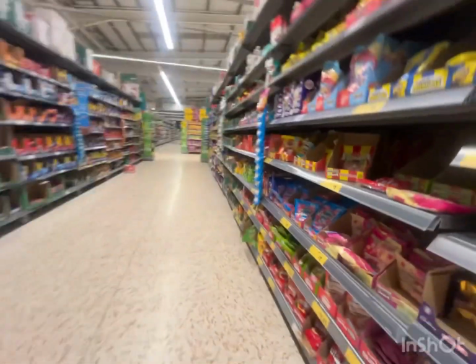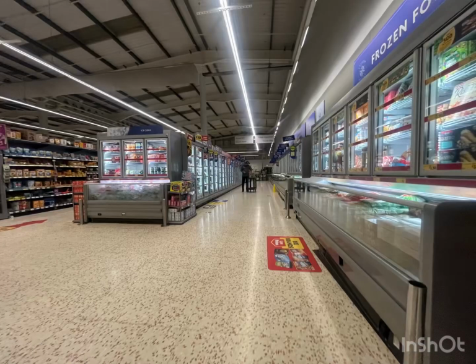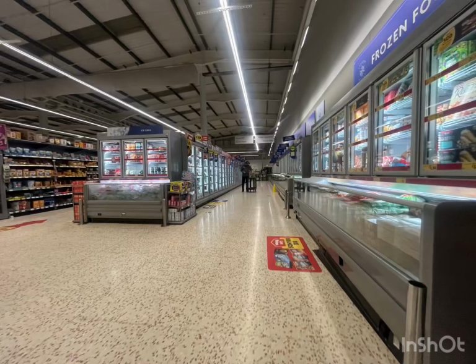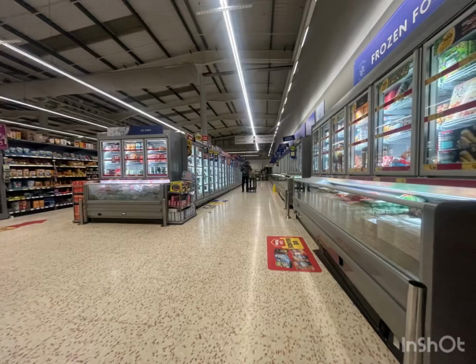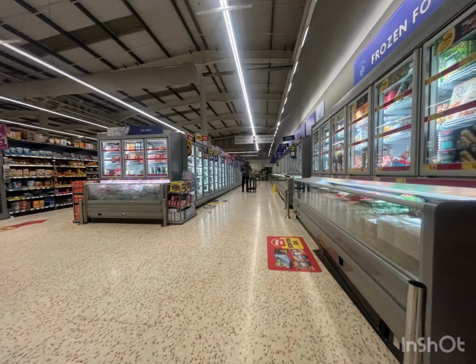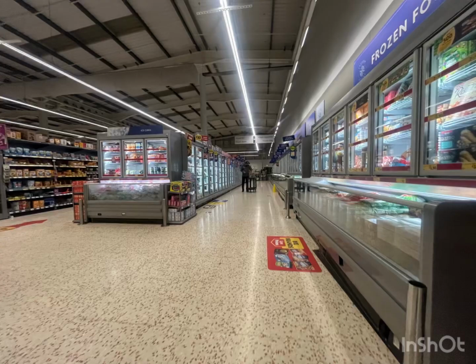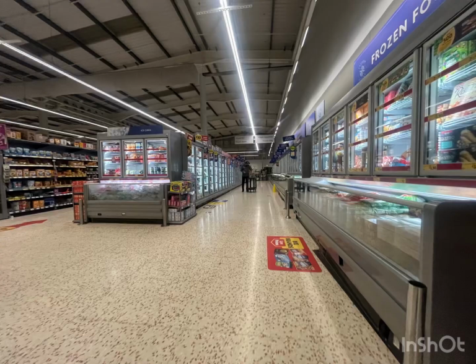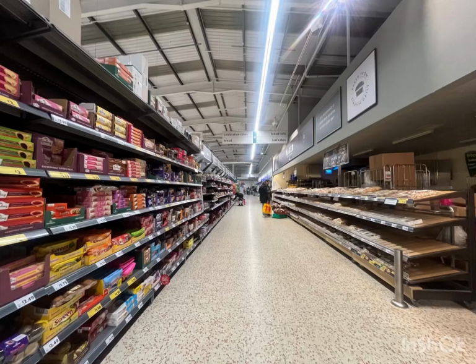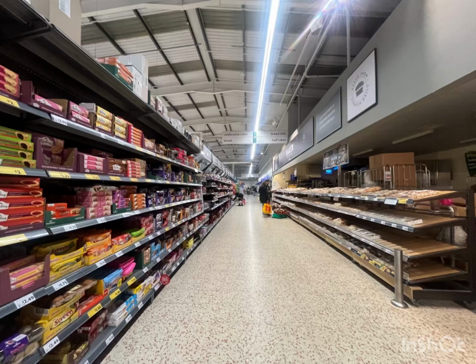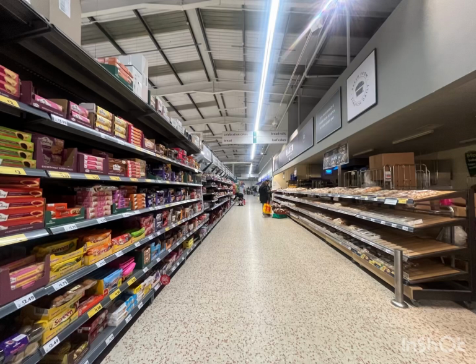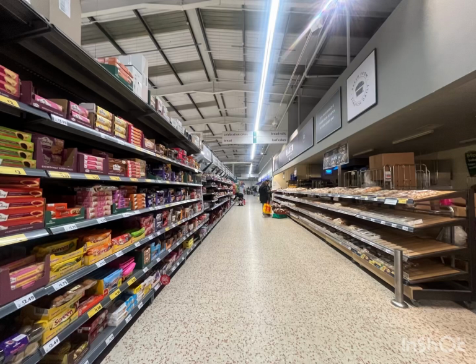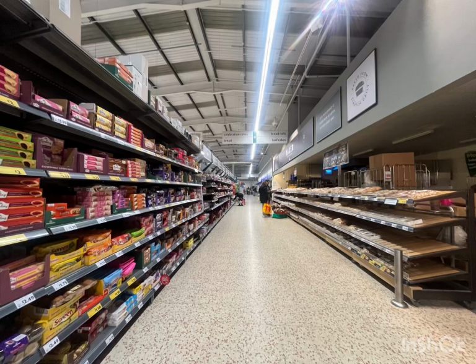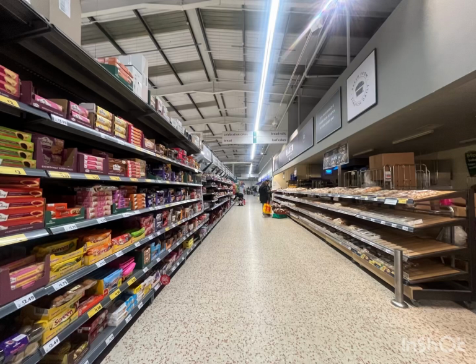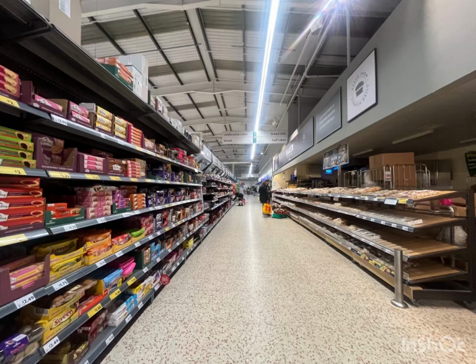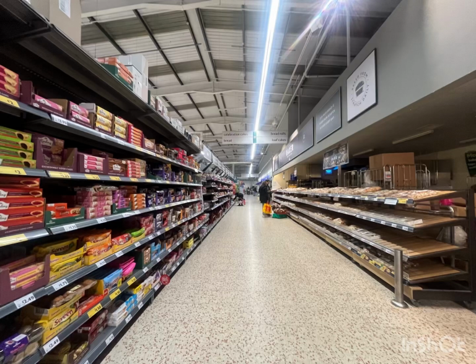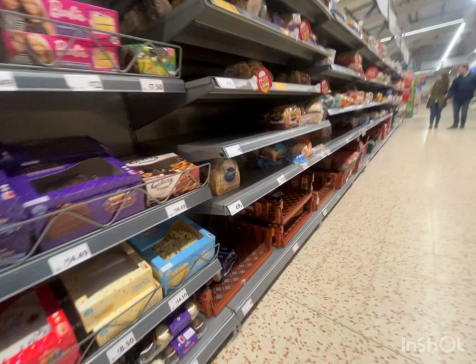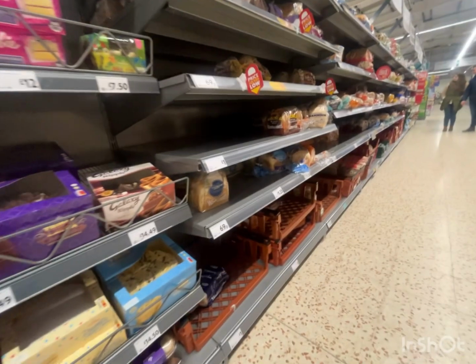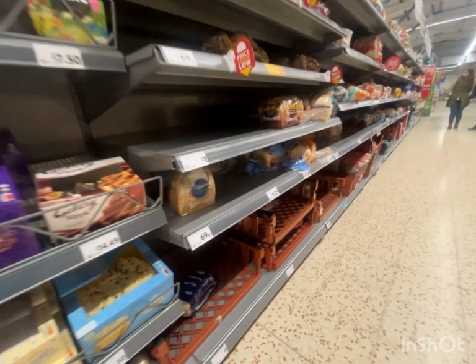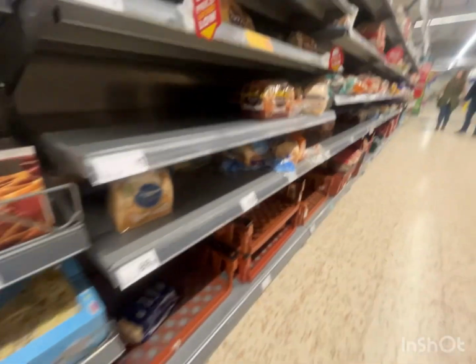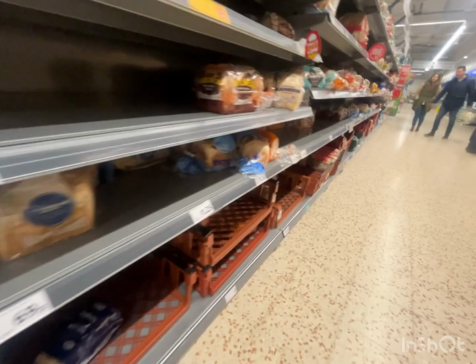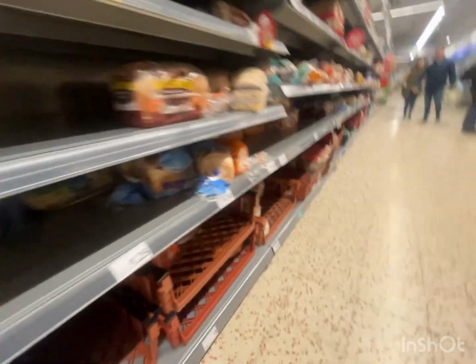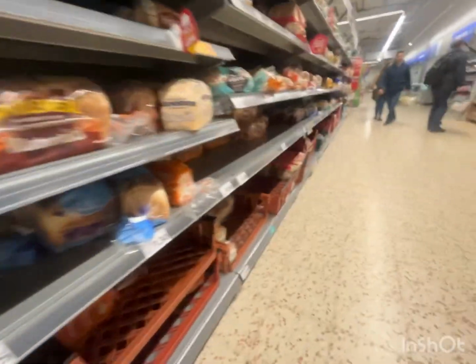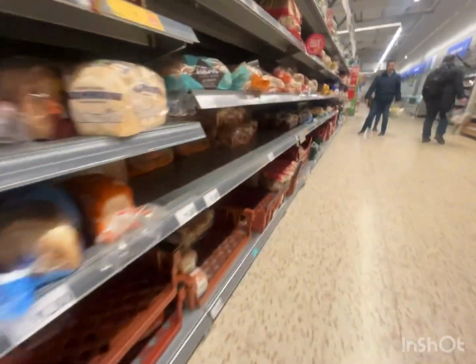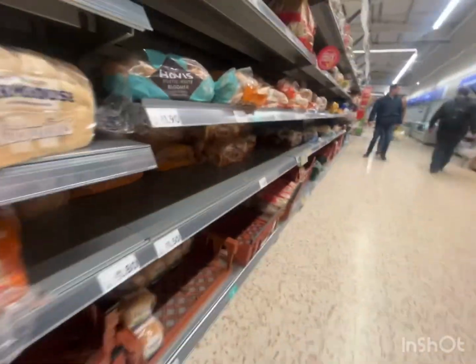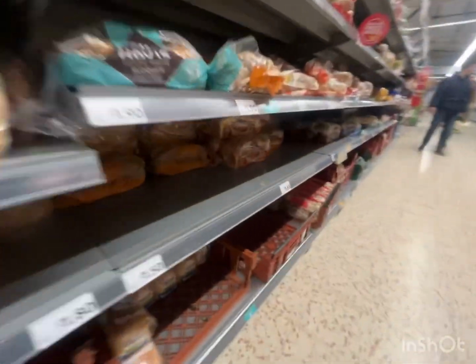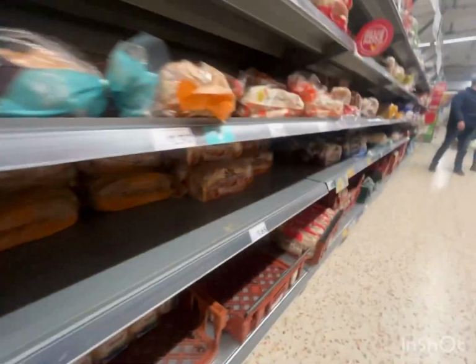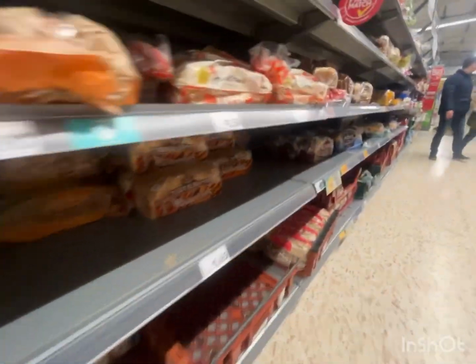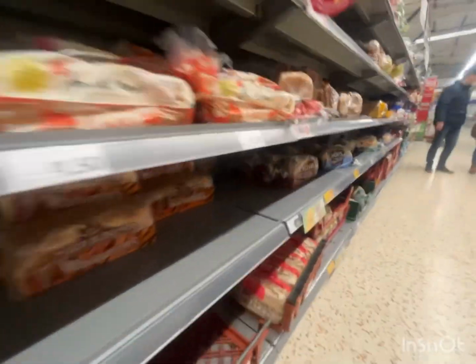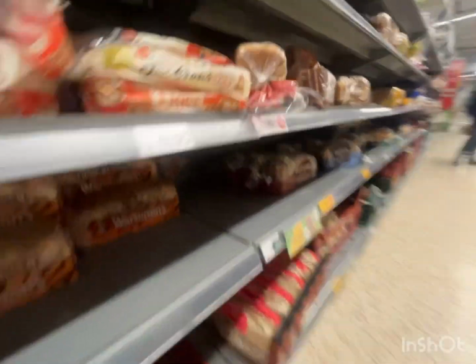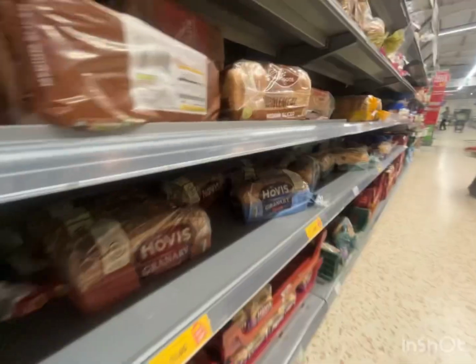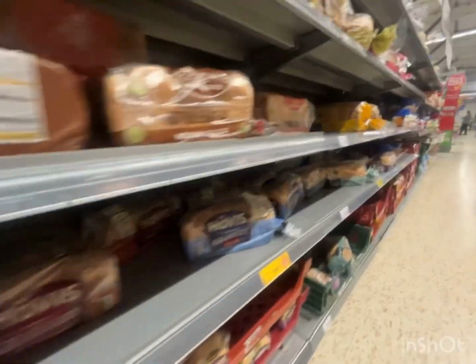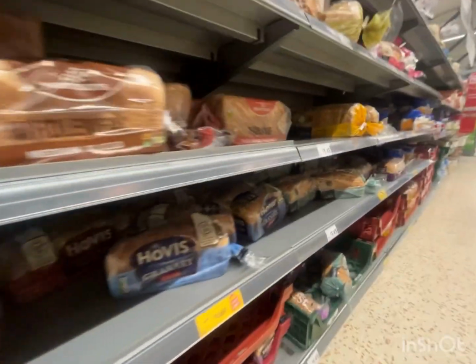And finally, number 1: the freezer bakery section with the ingredients section. This trolley station is super wide, and it's based on Cromwell Road bus station at Kingston.